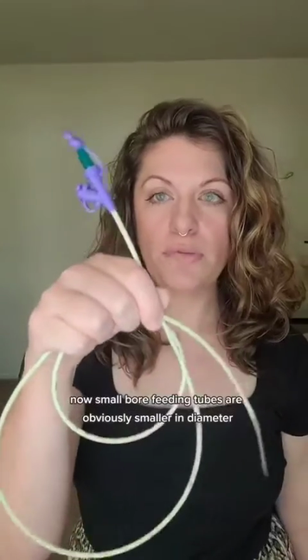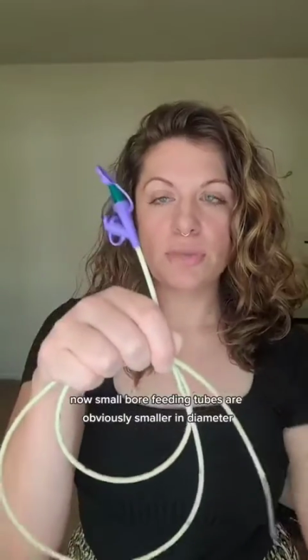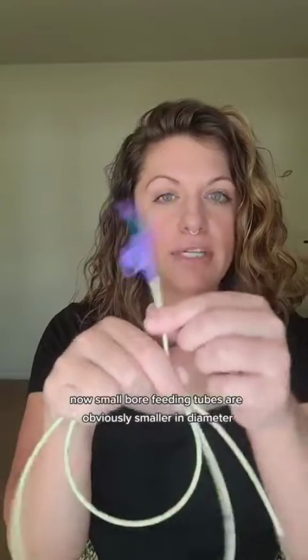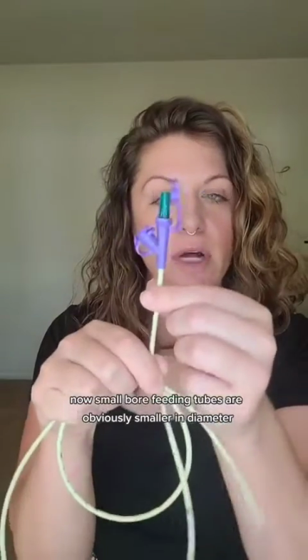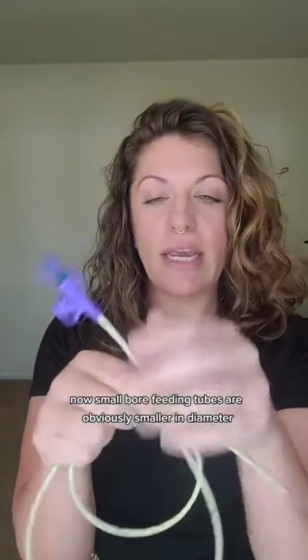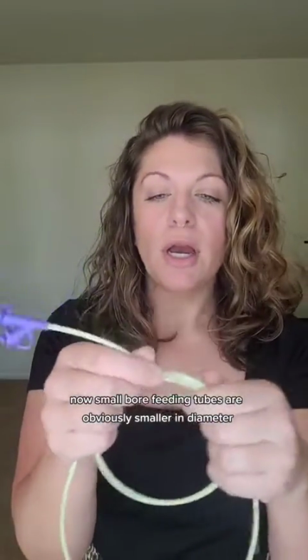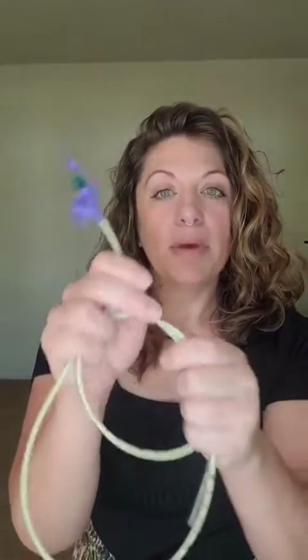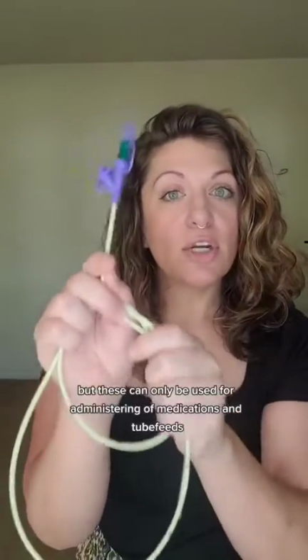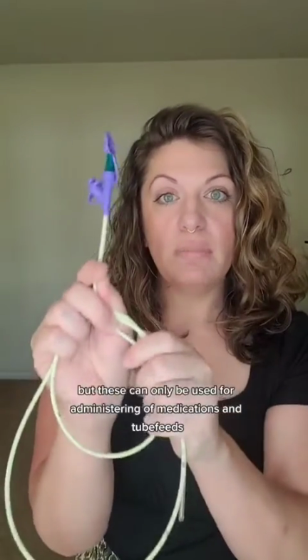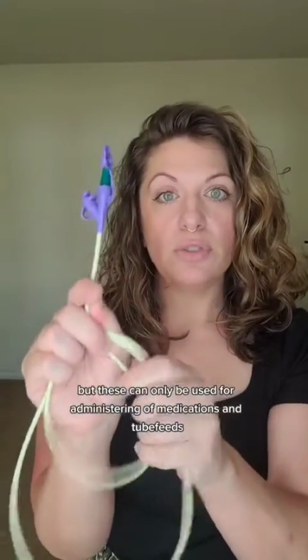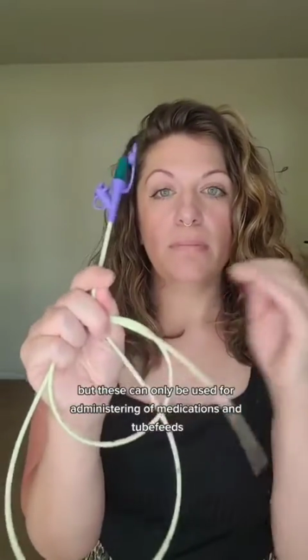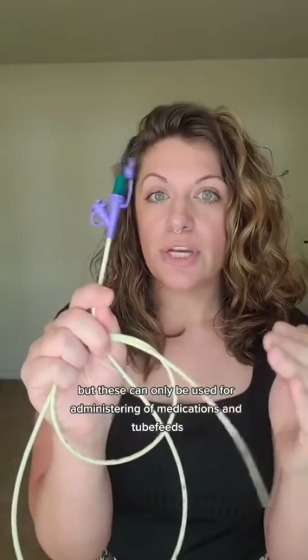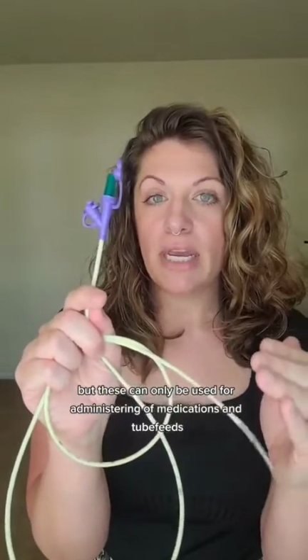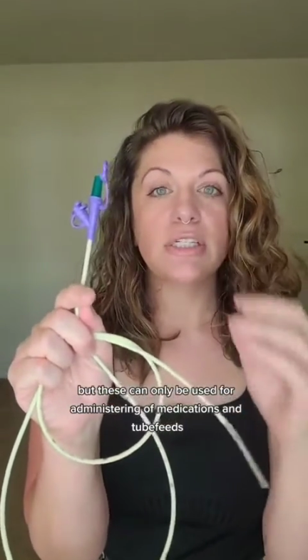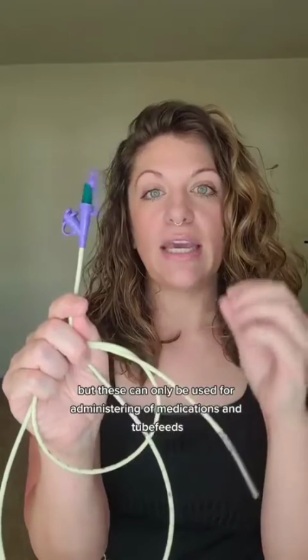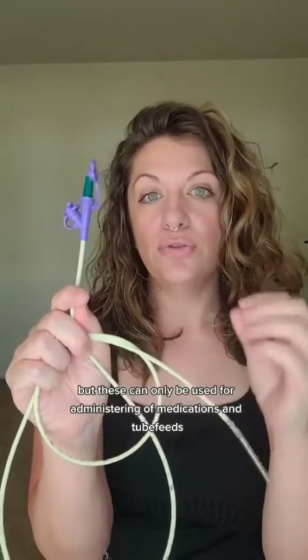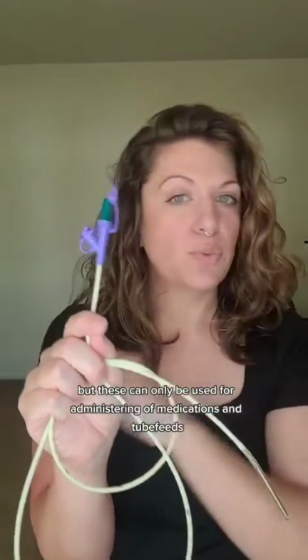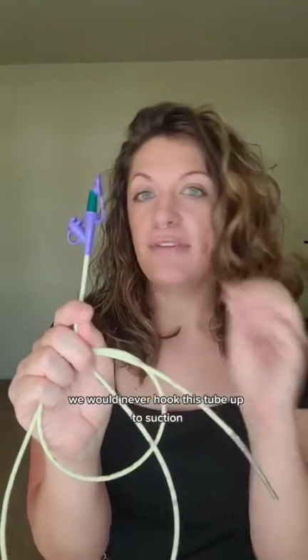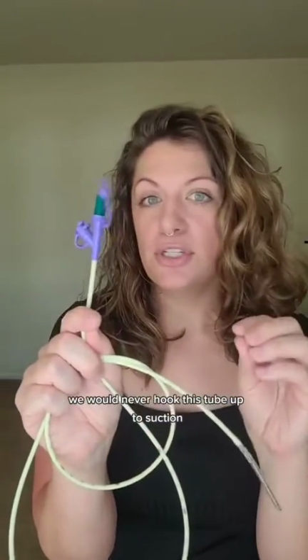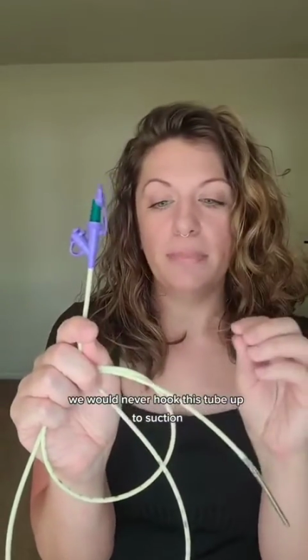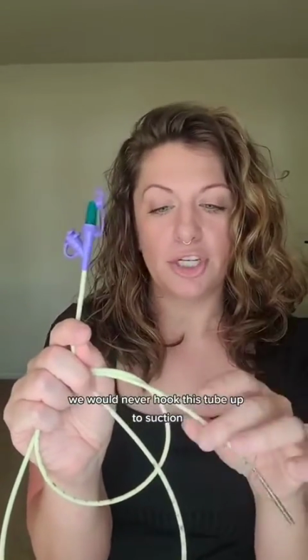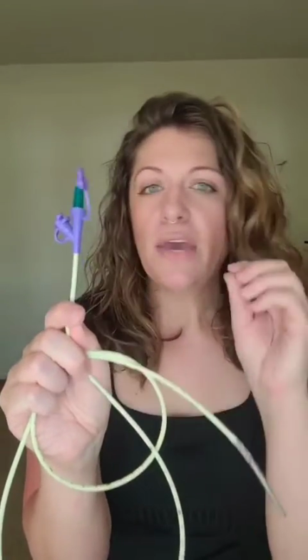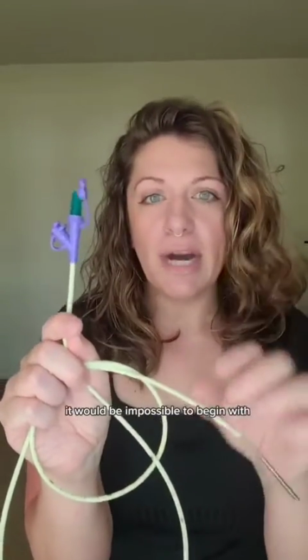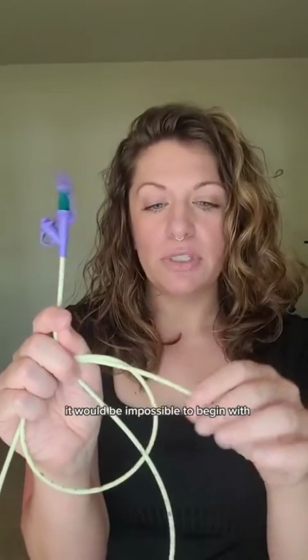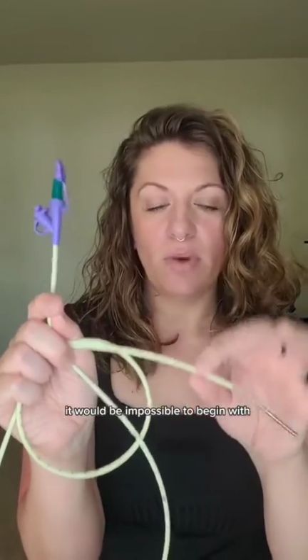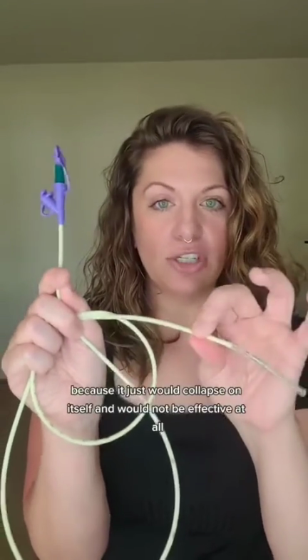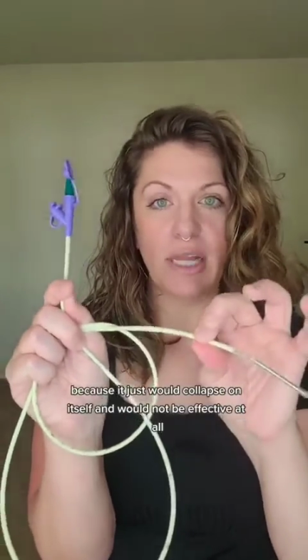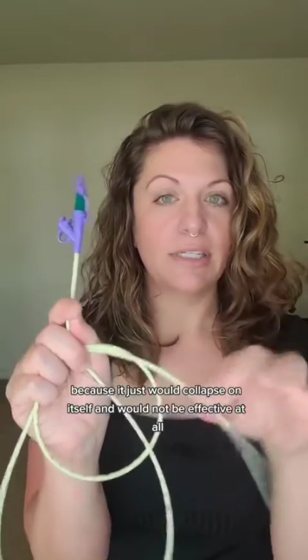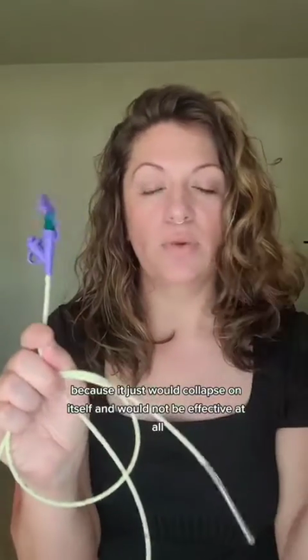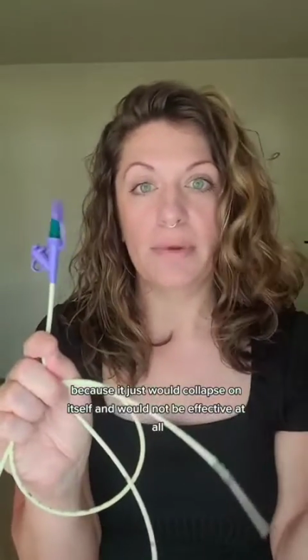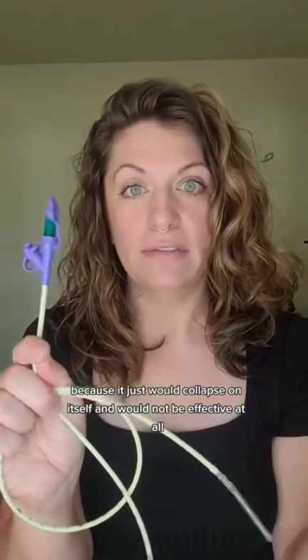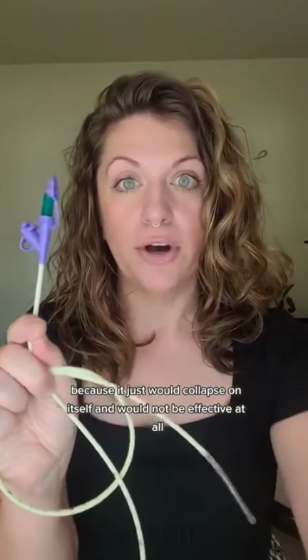Small bore feeding tubes are obviously smaller in diameter, but these can only be used for administering medications and tube feeds. We would never hook this tube up to suction — it would be impossible to begin with because it would just collapse on itself and would not be effective at all.